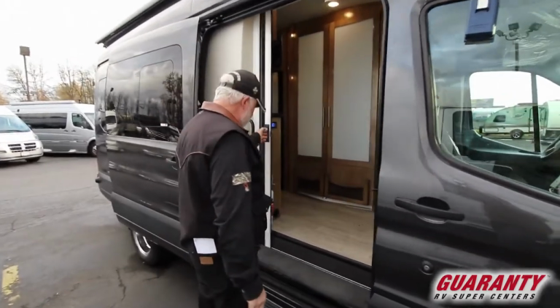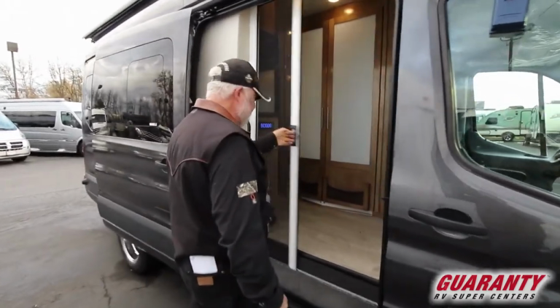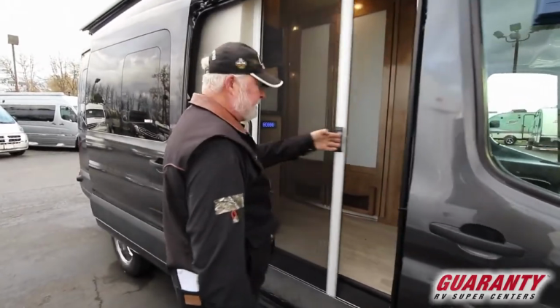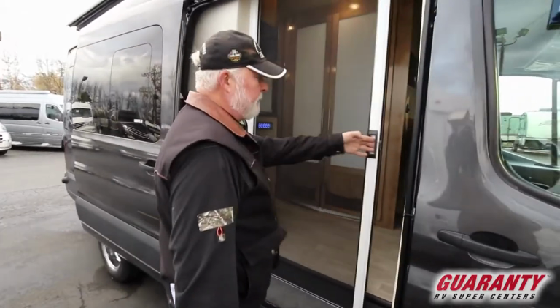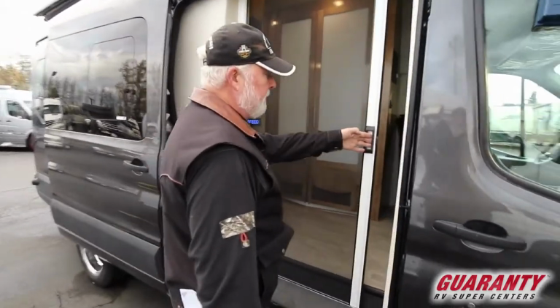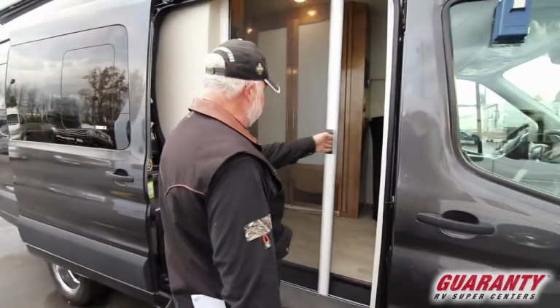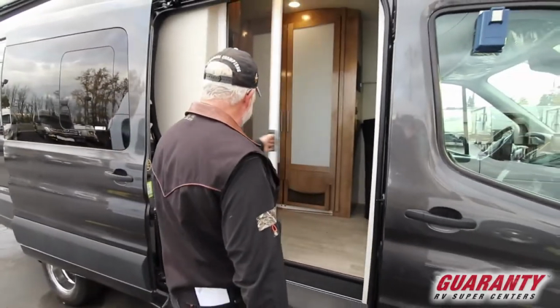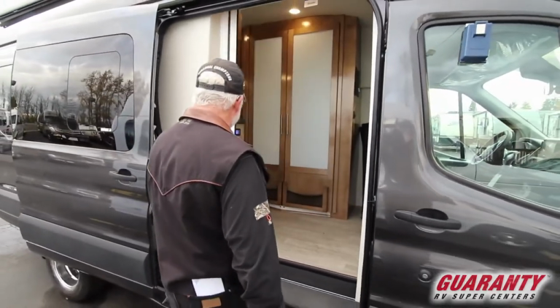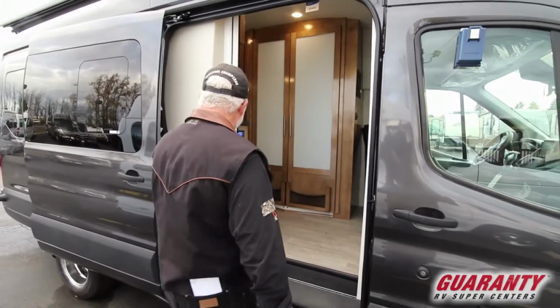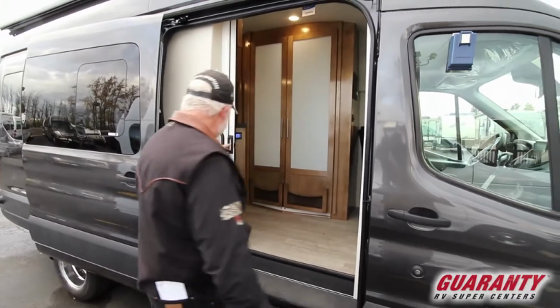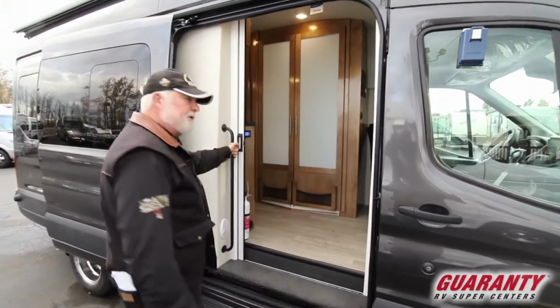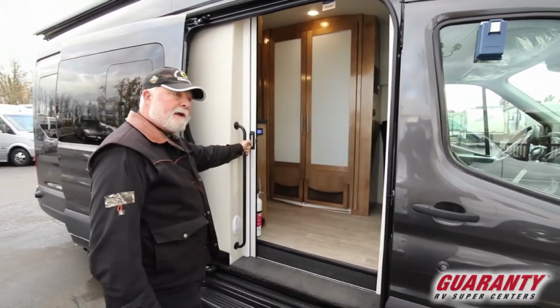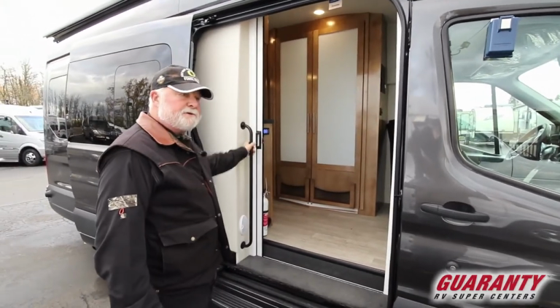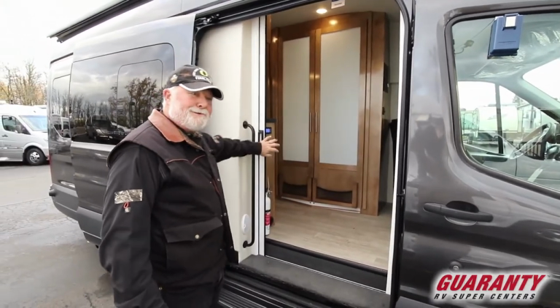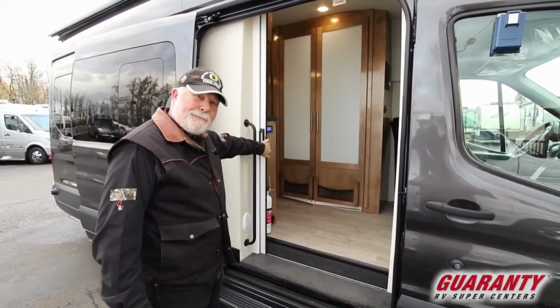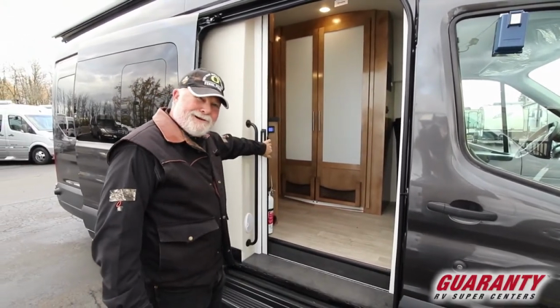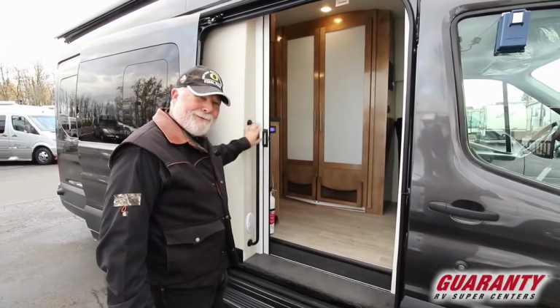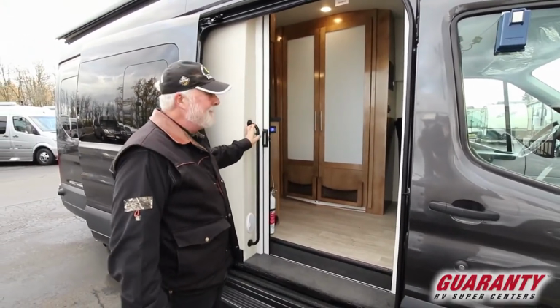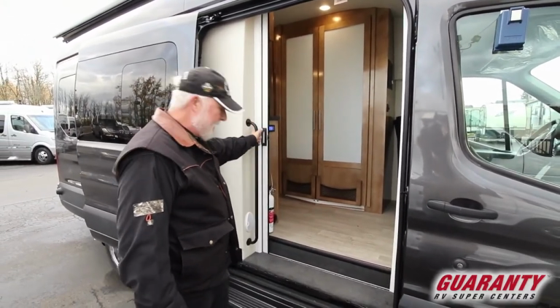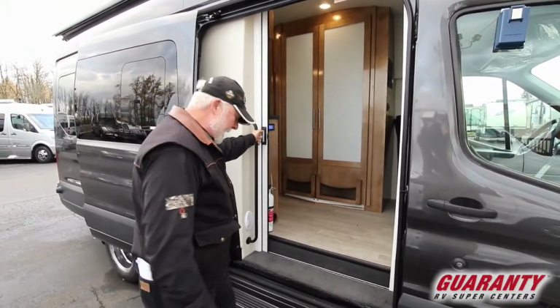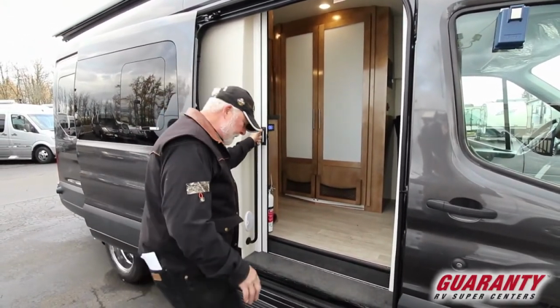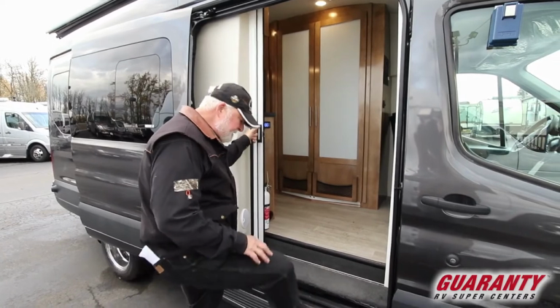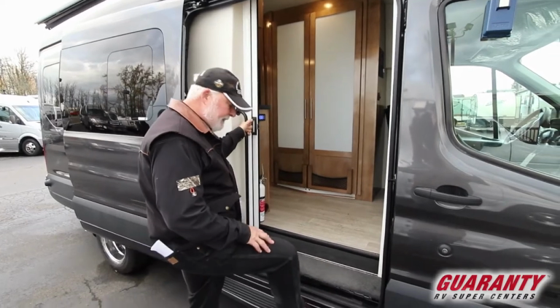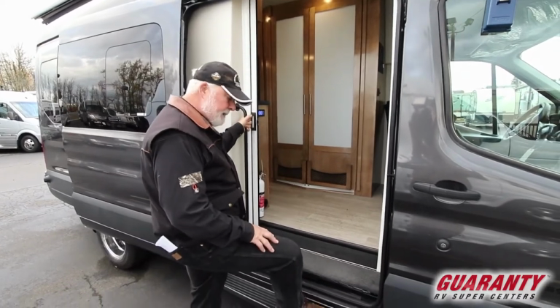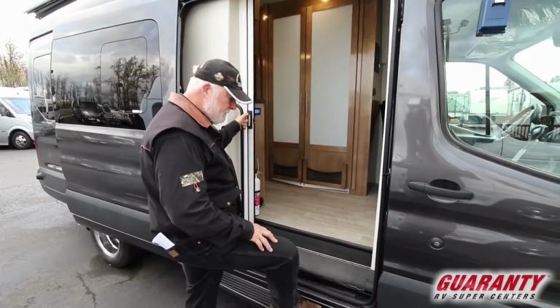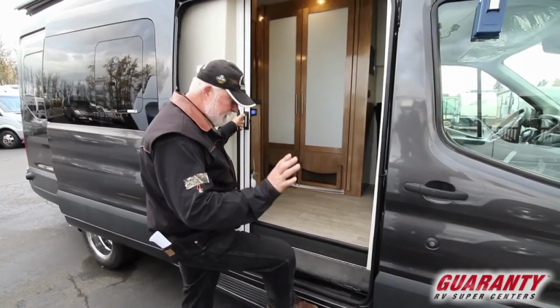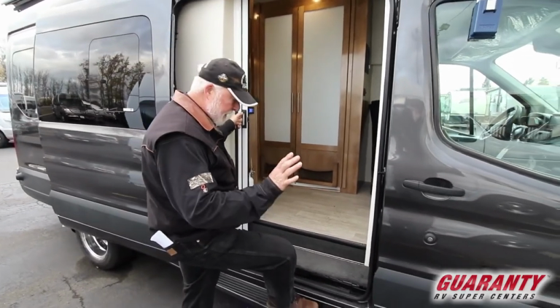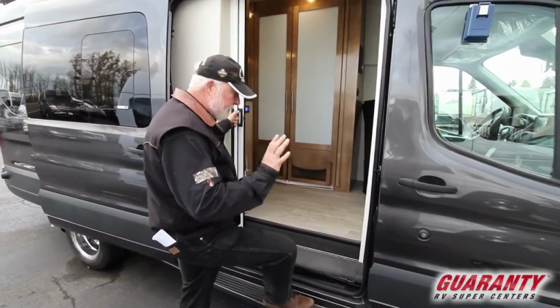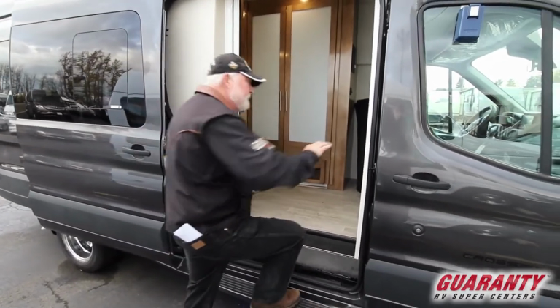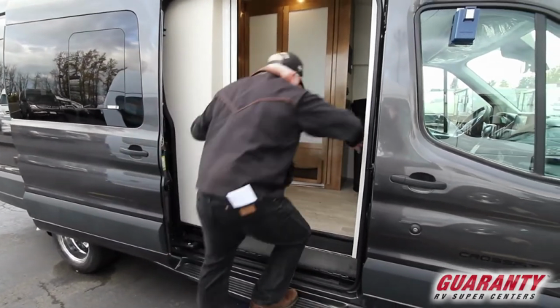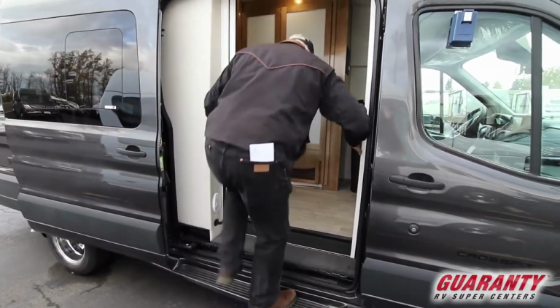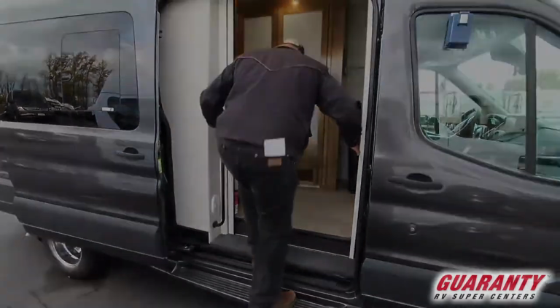It has a nice screen door here that latches, a nice entry handle so you don't rip the screen door off, and a nice step to get in. It's not retractable, so there's no maintenance.